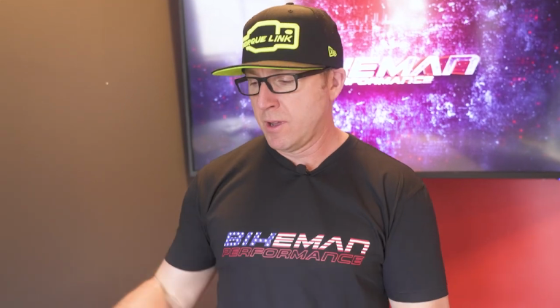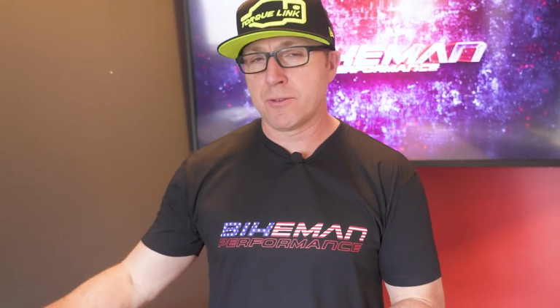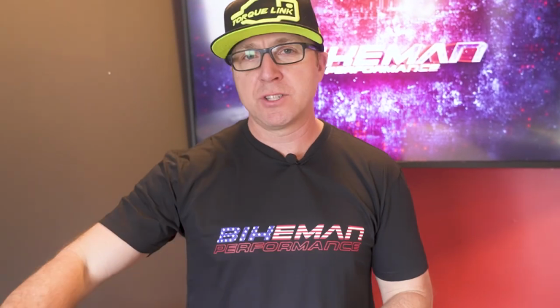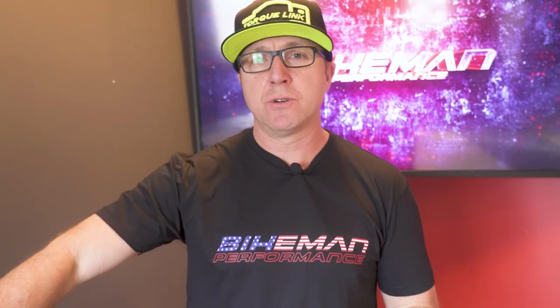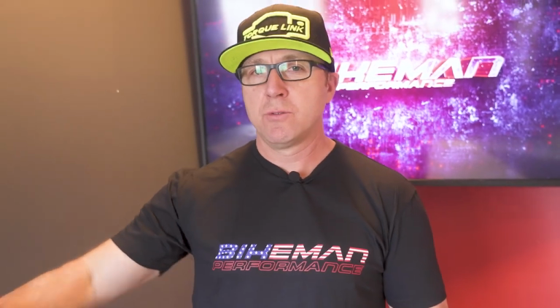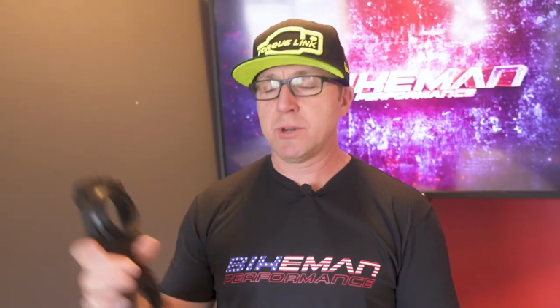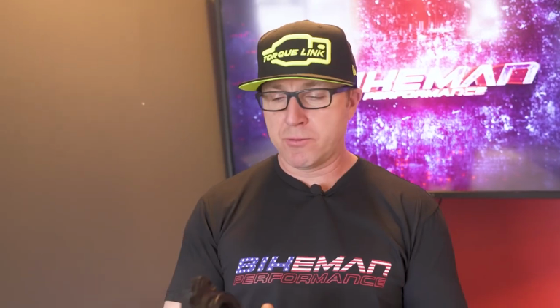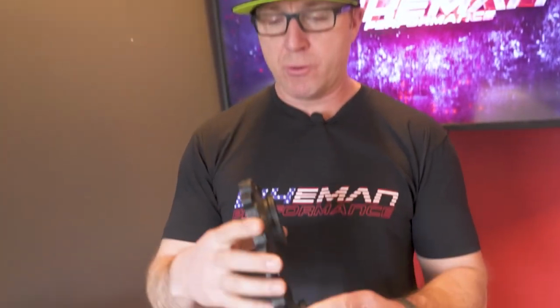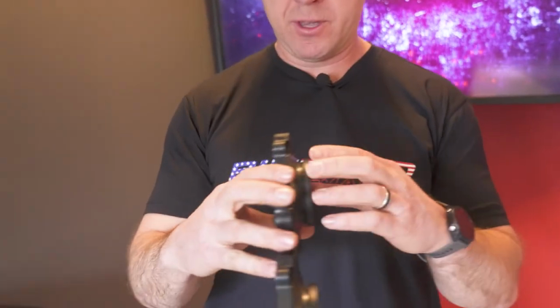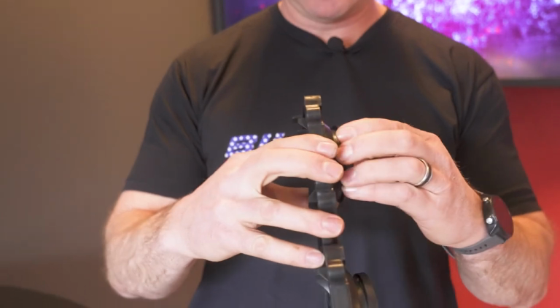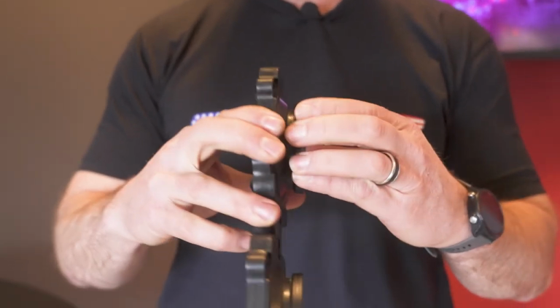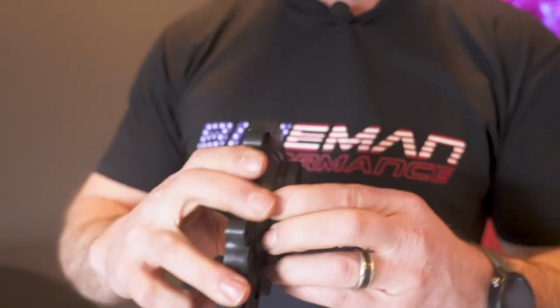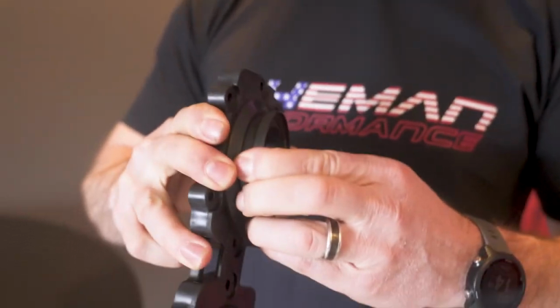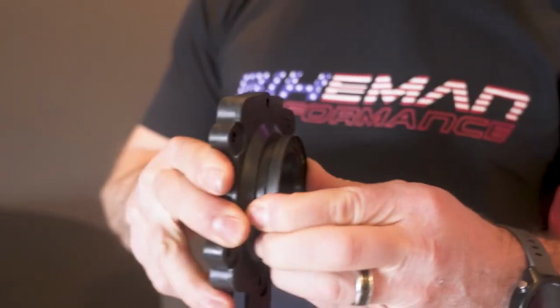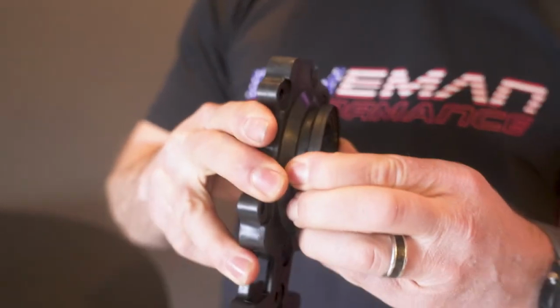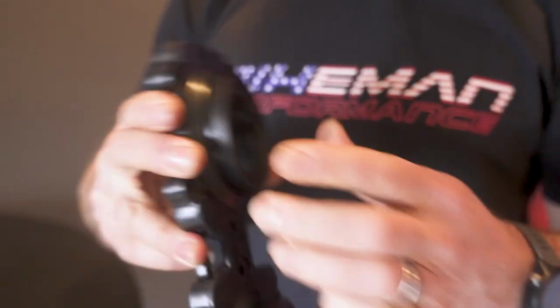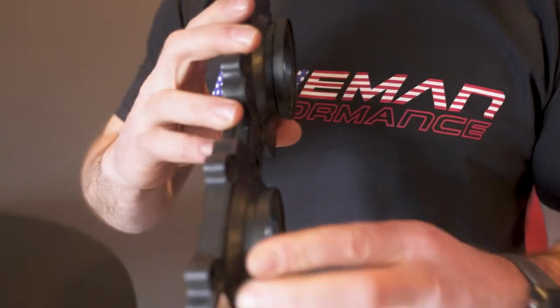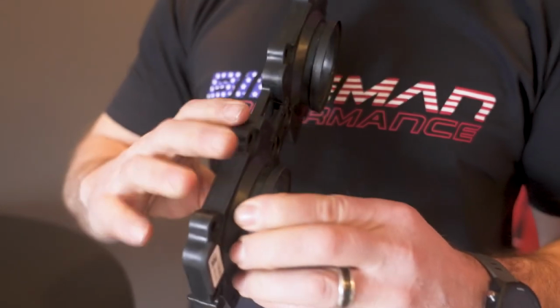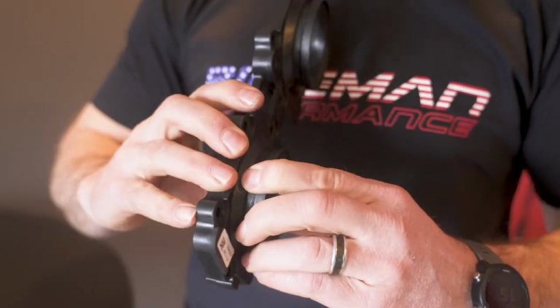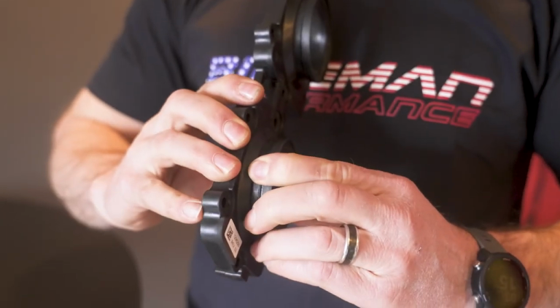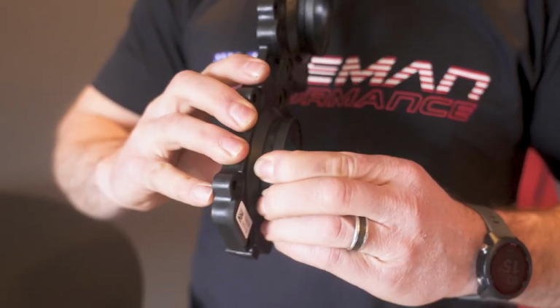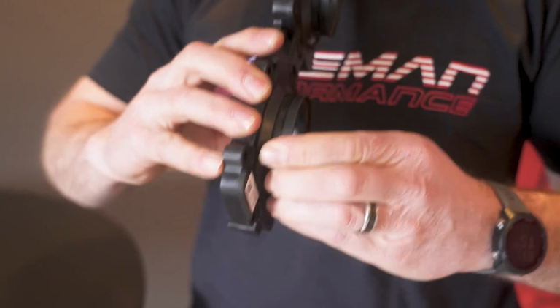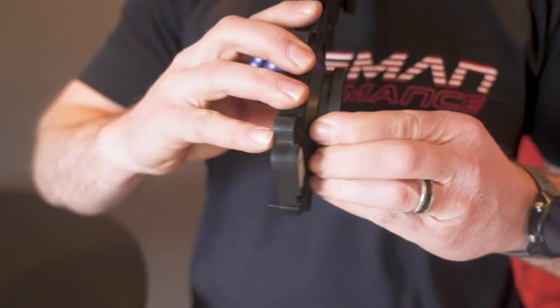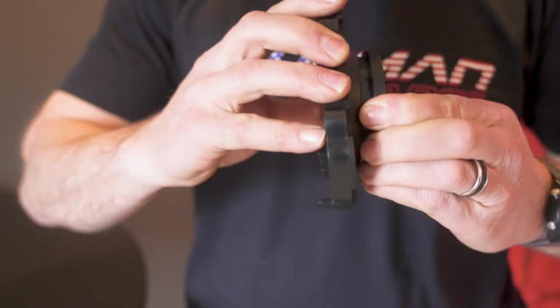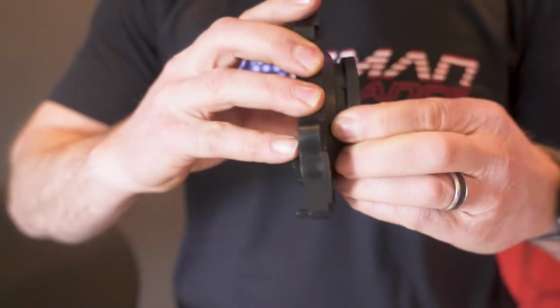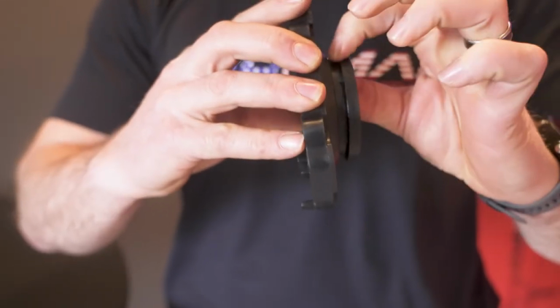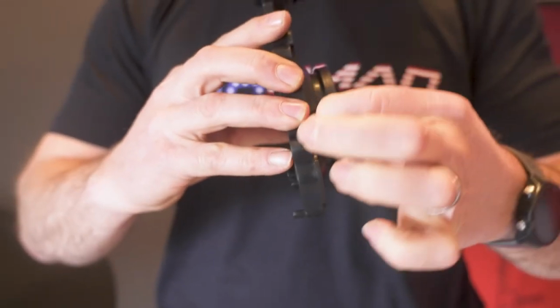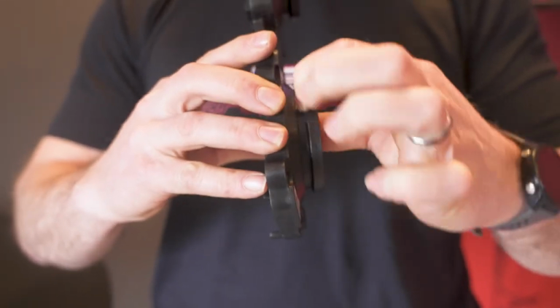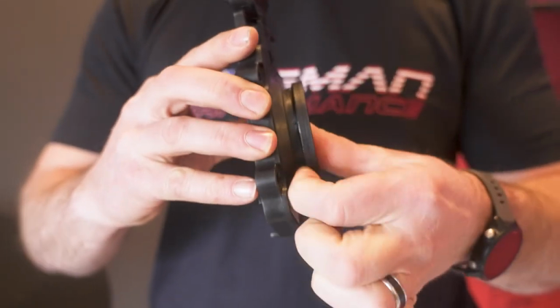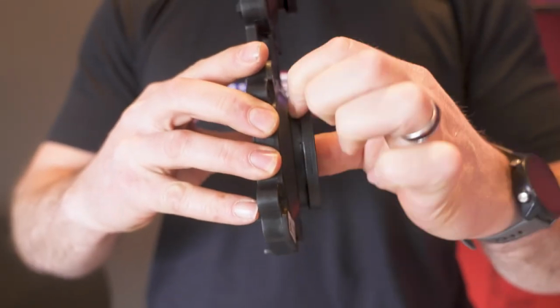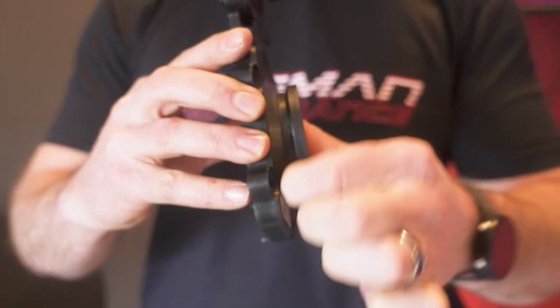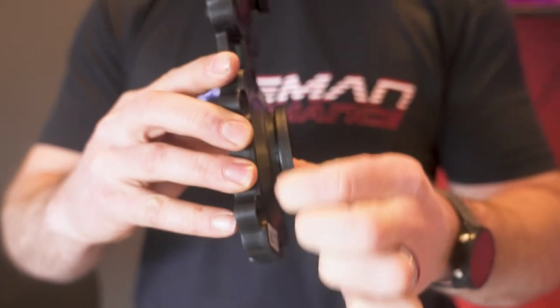The first issue, which everybody's pretty familiar with, is boot cracking. Right on the lower edge from flex and stuff, you'll get cracking on the rubber that's just inside of this V-band connection.